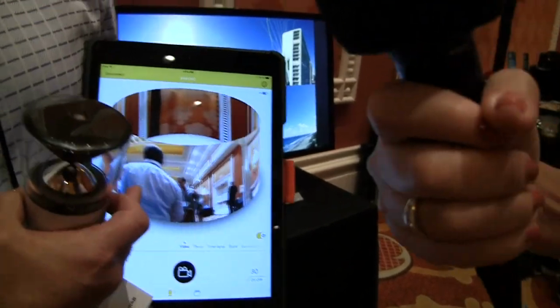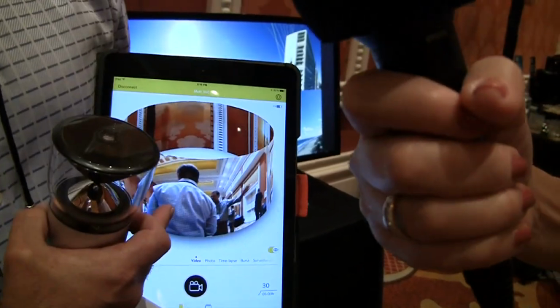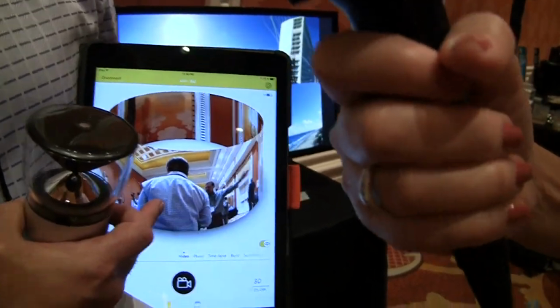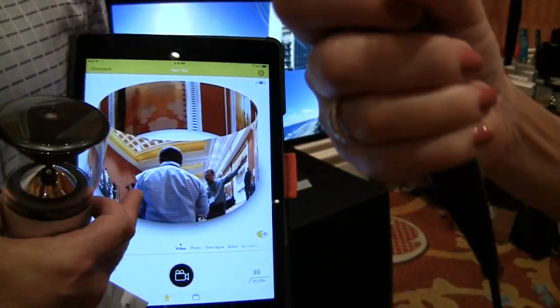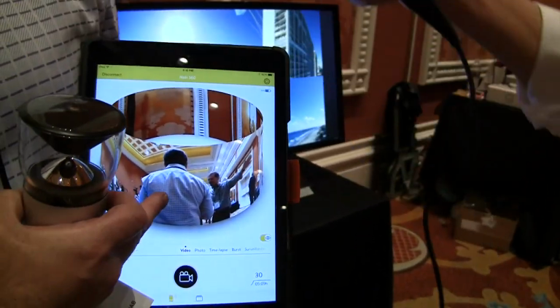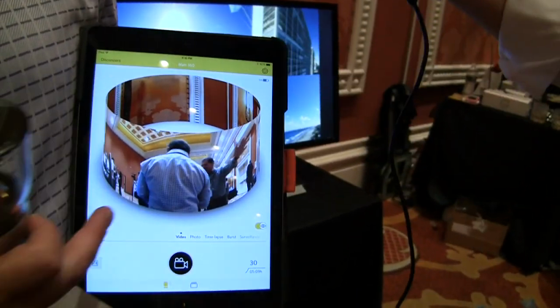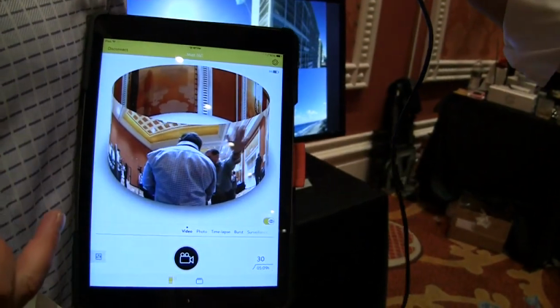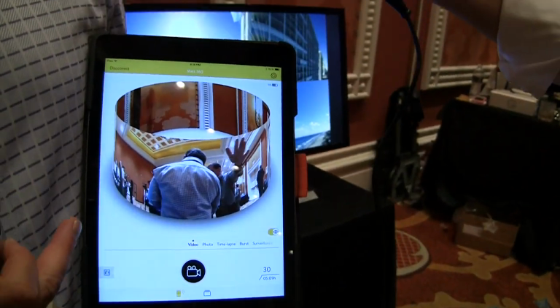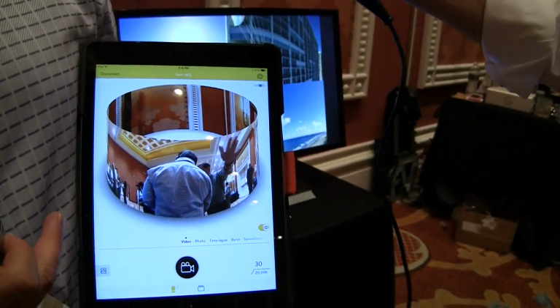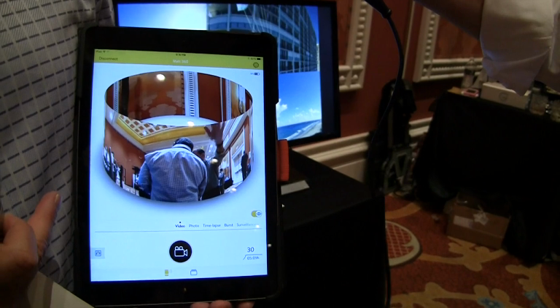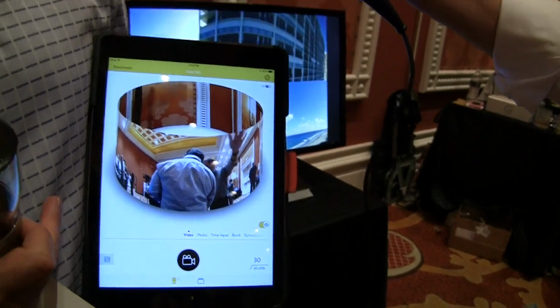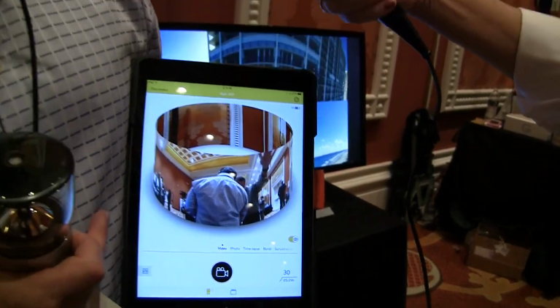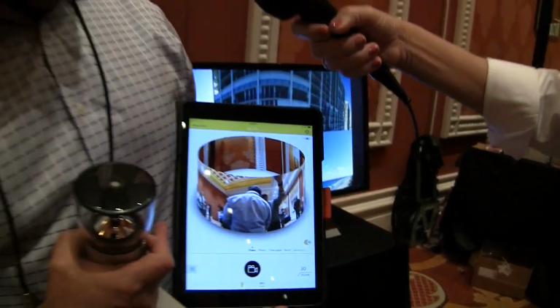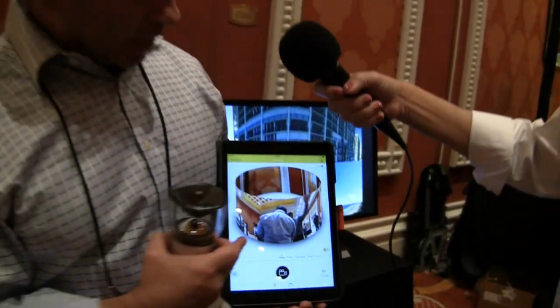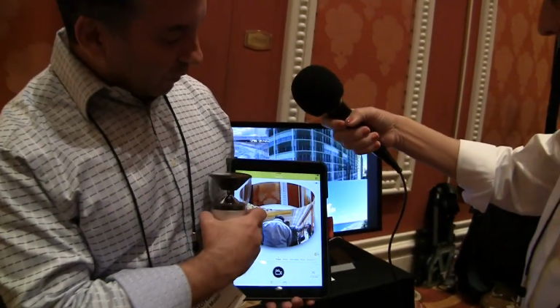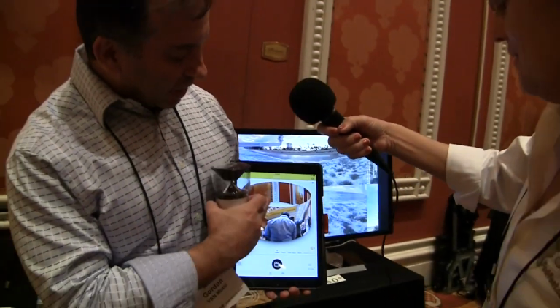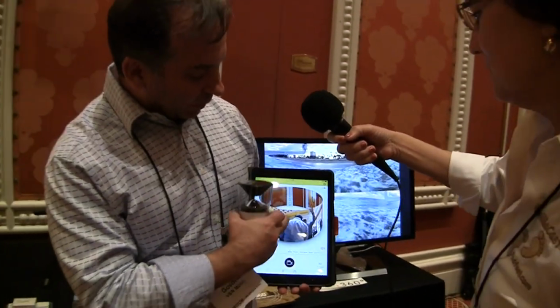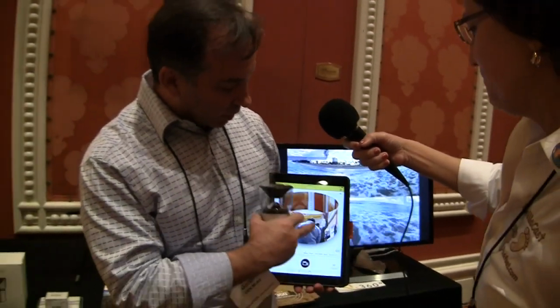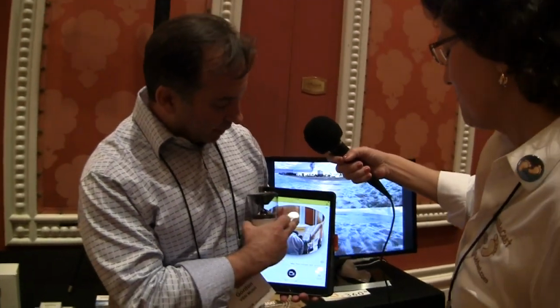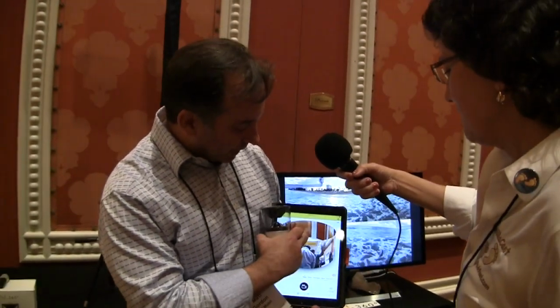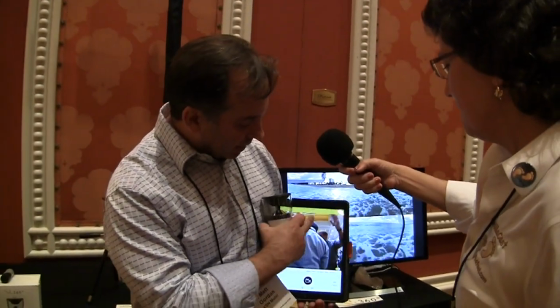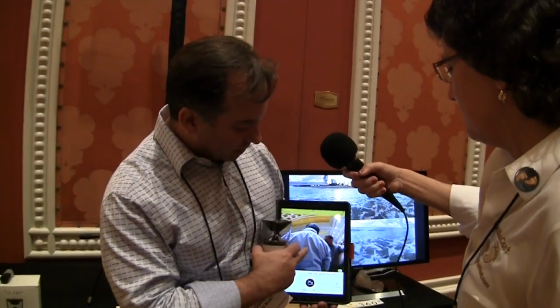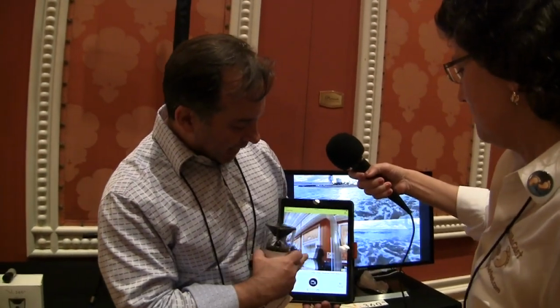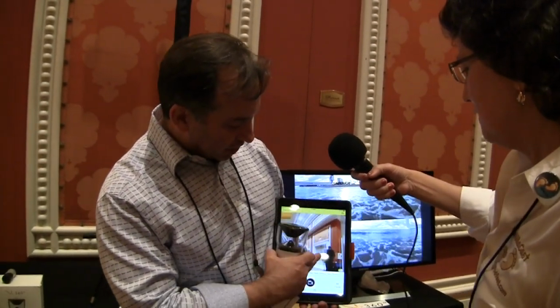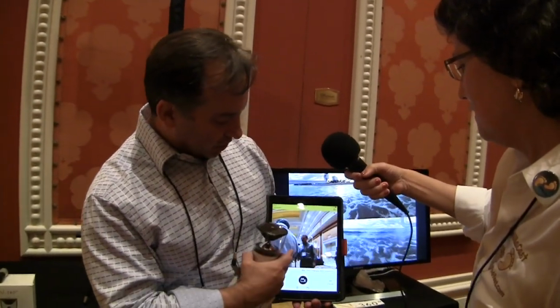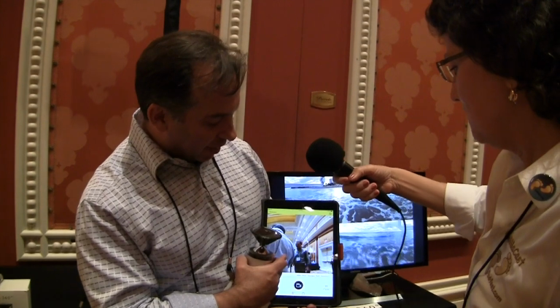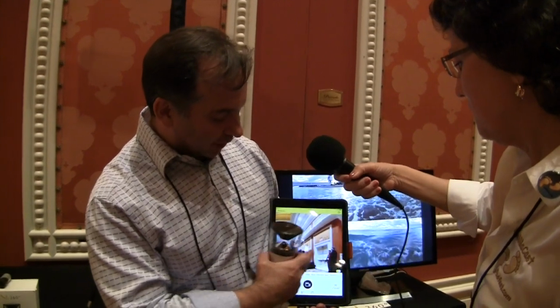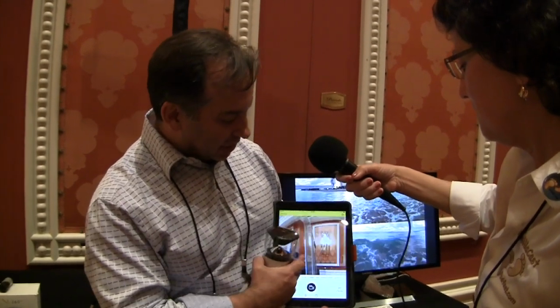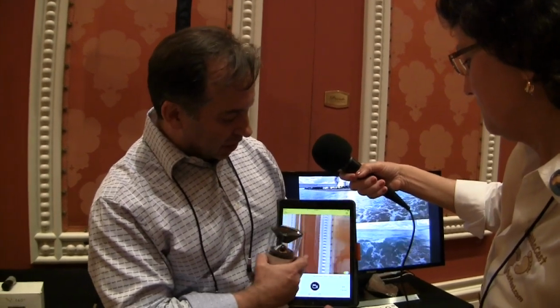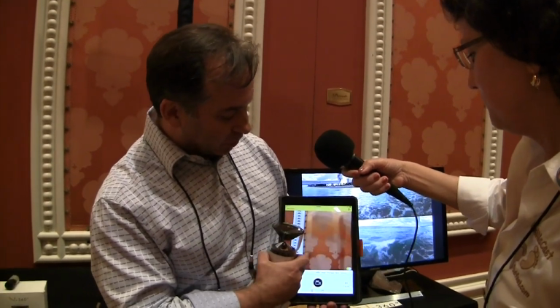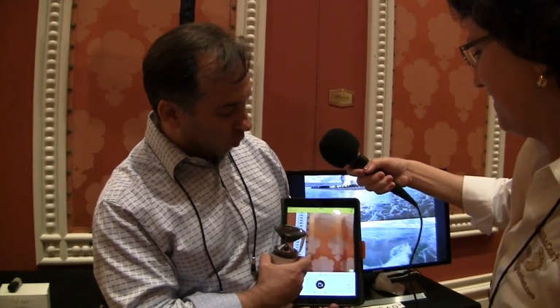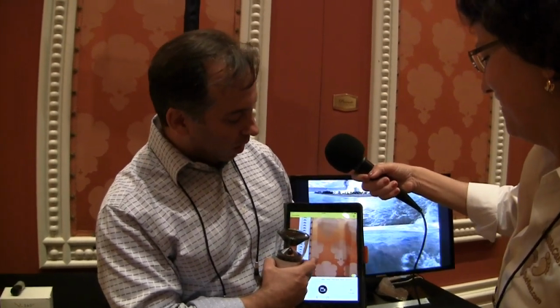So Steve's putting his hand in there — there's Steve's hand. And you can do fun stuff, like we could say let's go like this. Let's see Steve, or let's not see Steve — let's look at the wall.